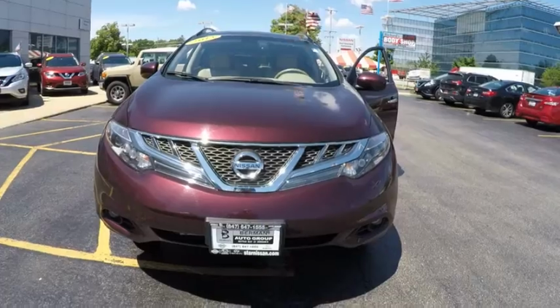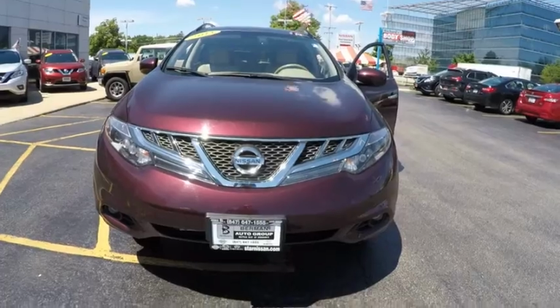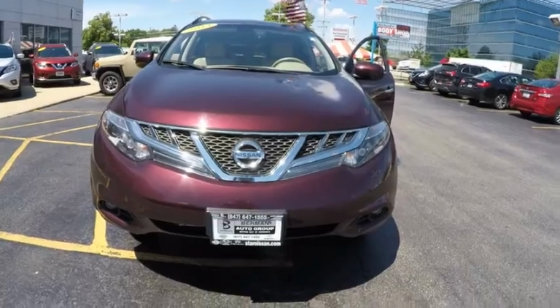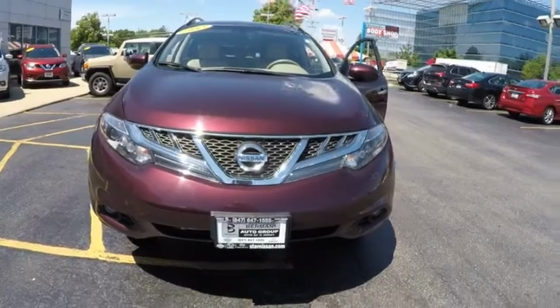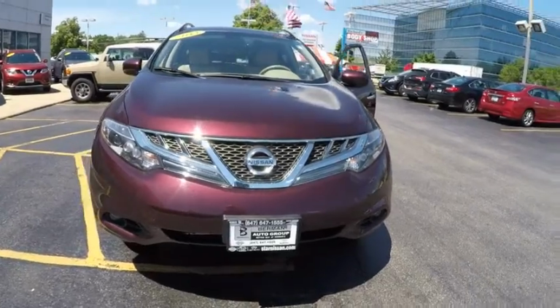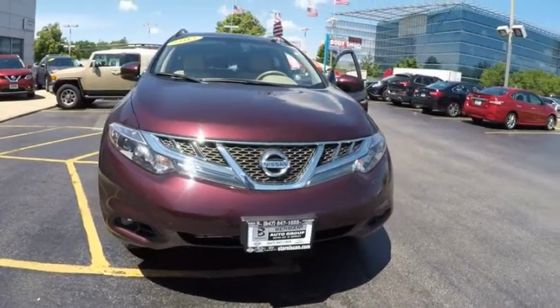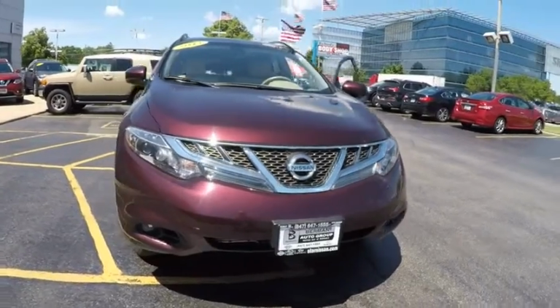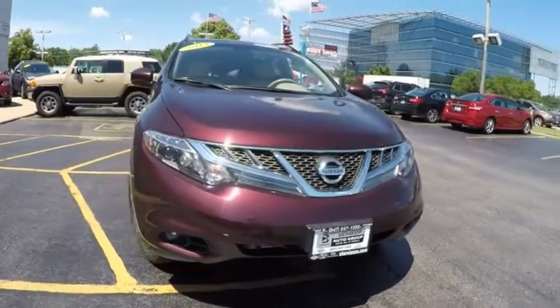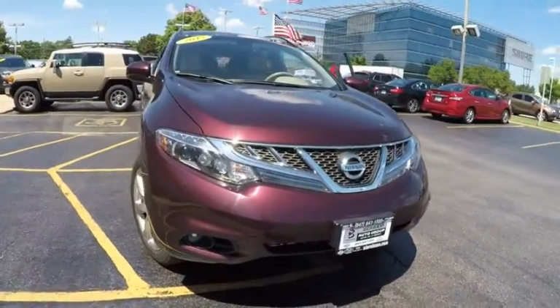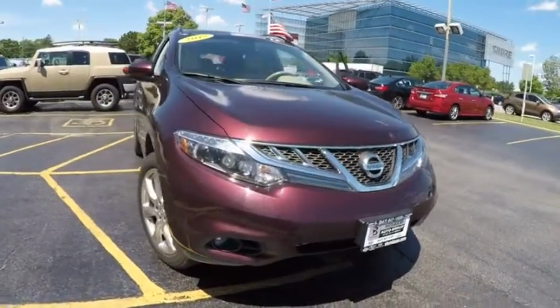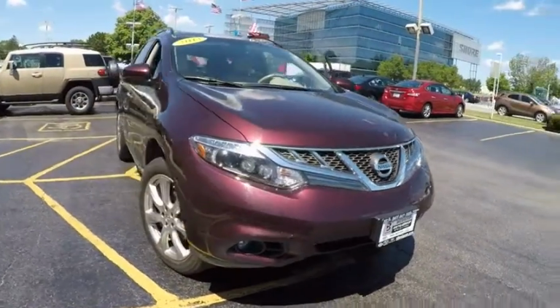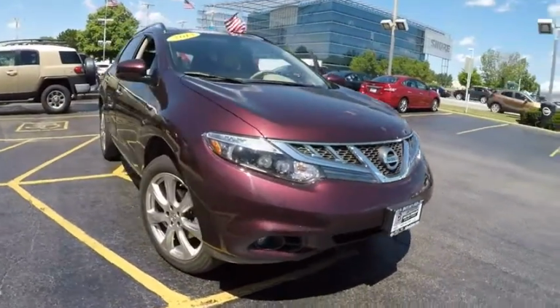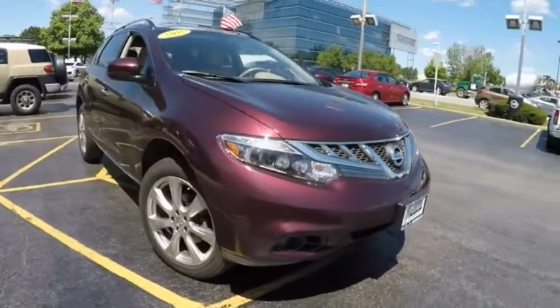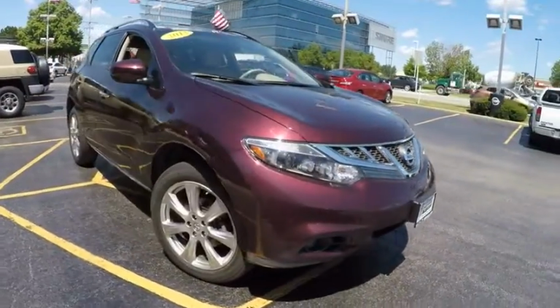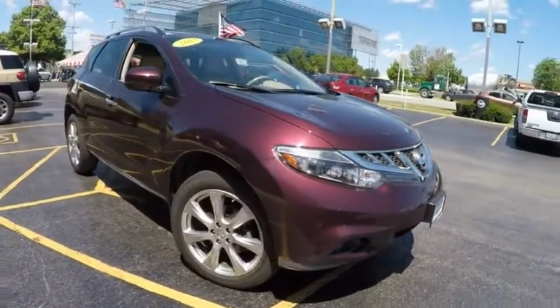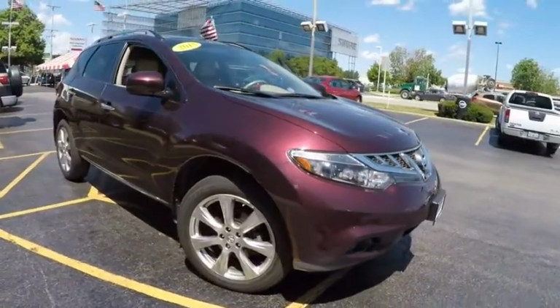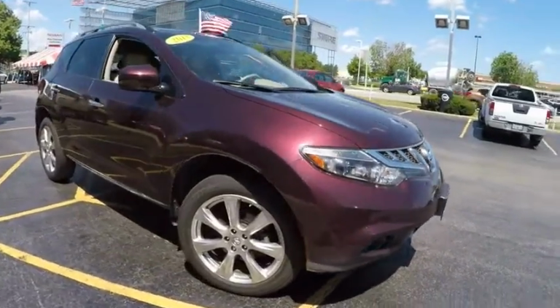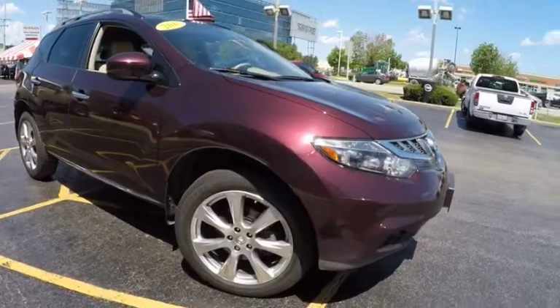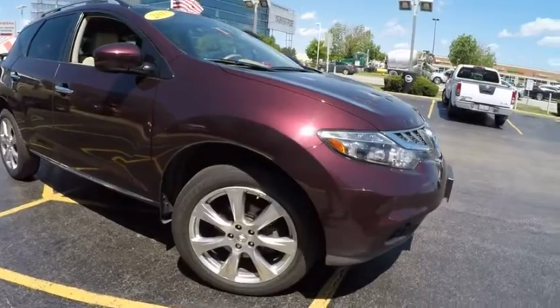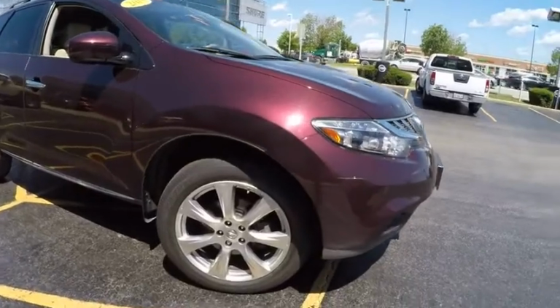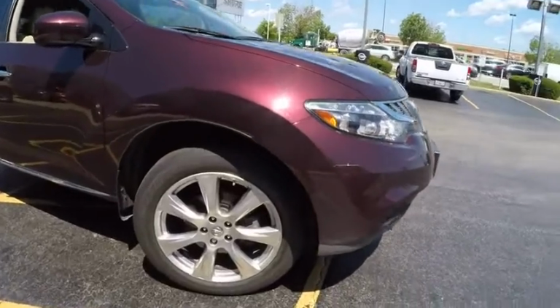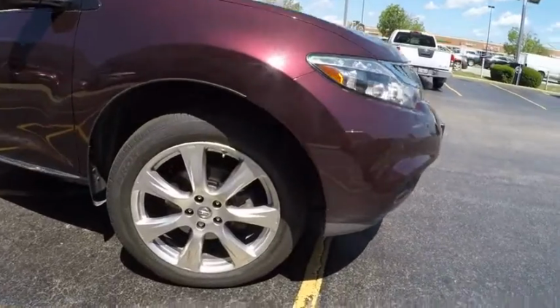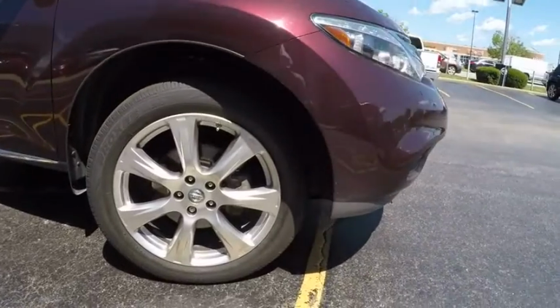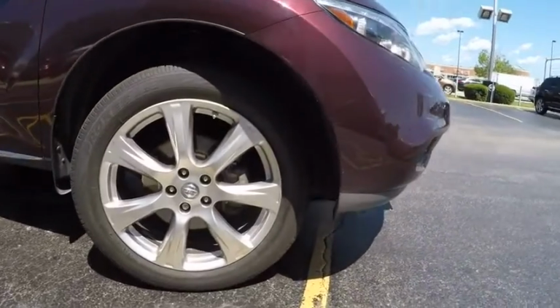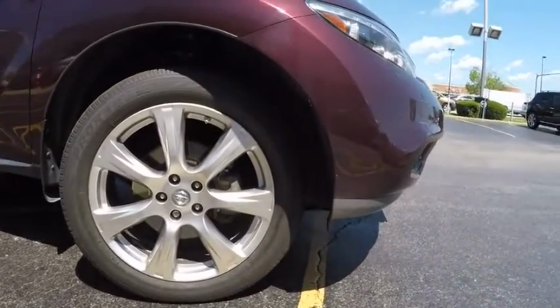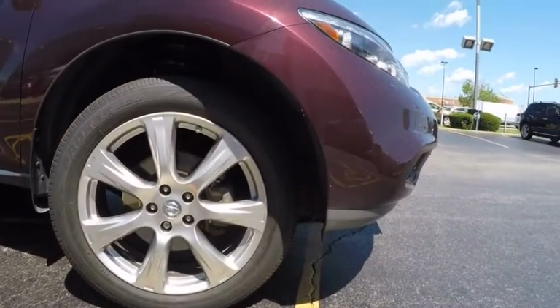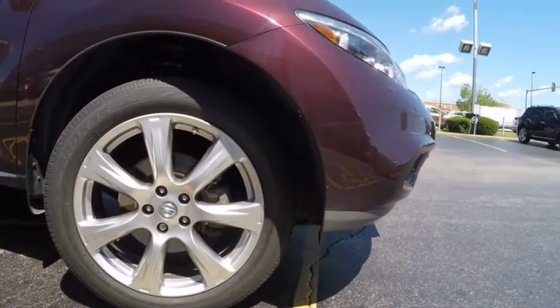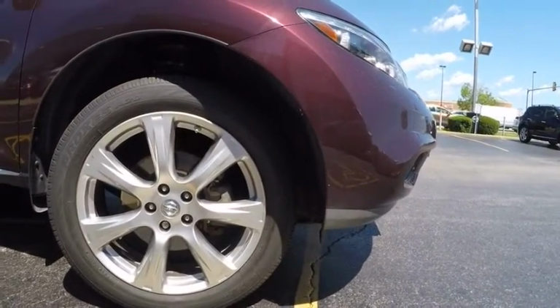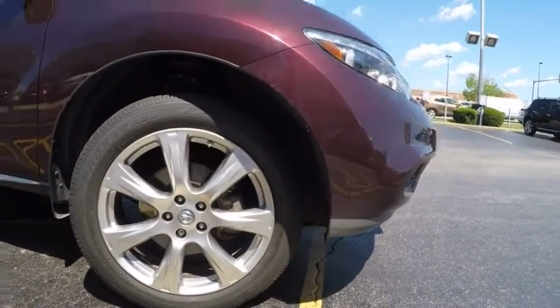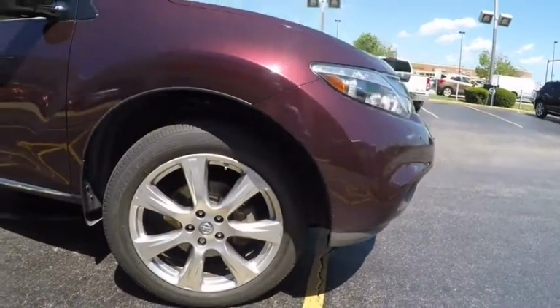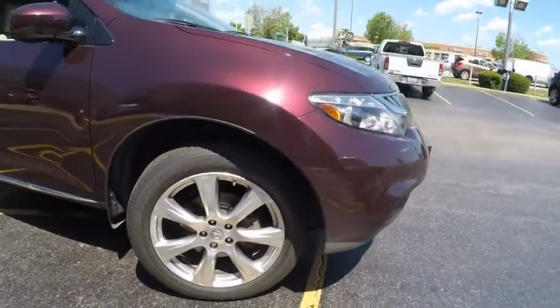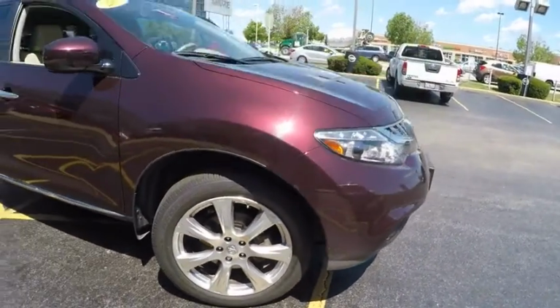The 2013 Murano — the peace of mind of award-winning safety, including a five-star rating for side impact crash safety, comes standard with the Nissan Murano.